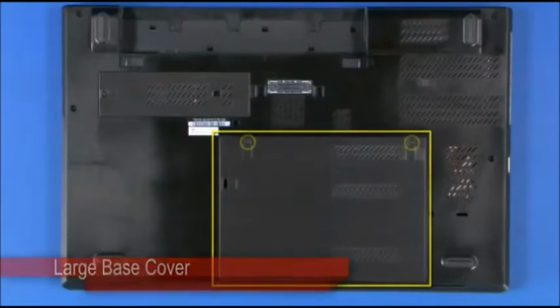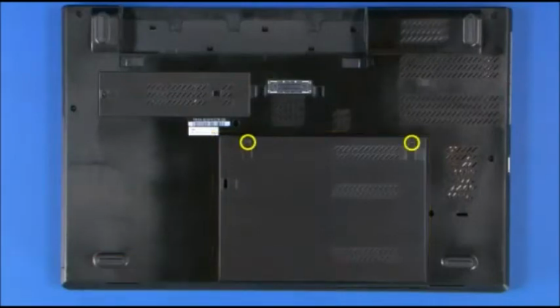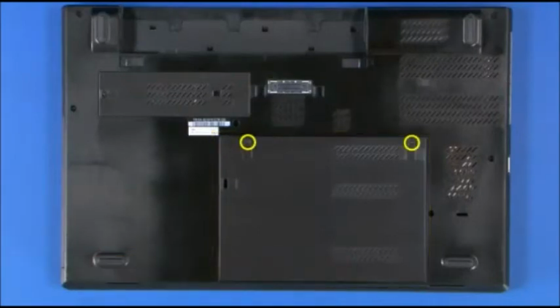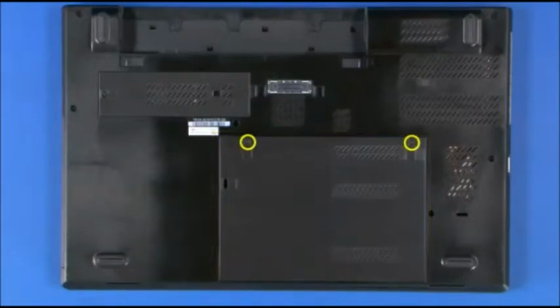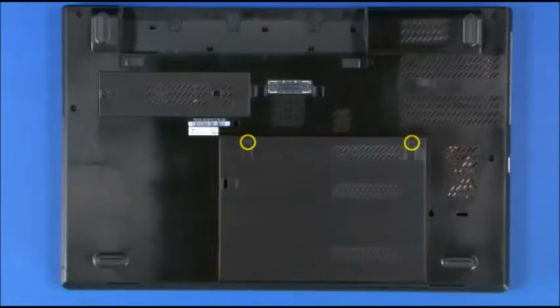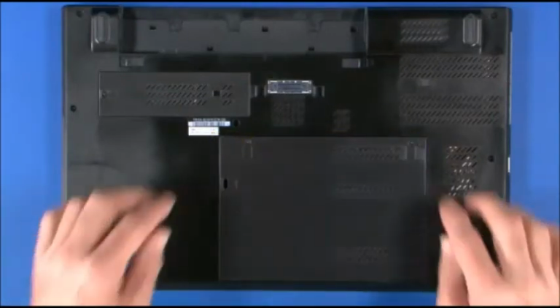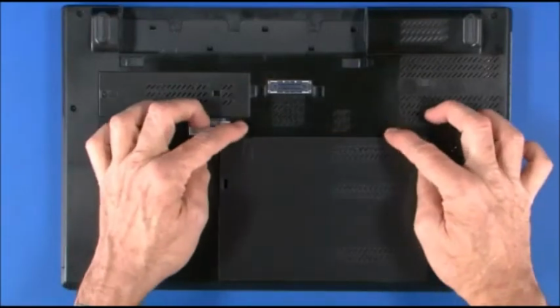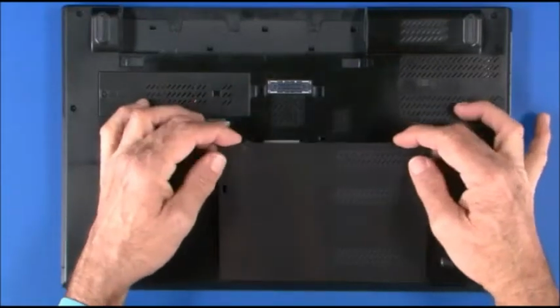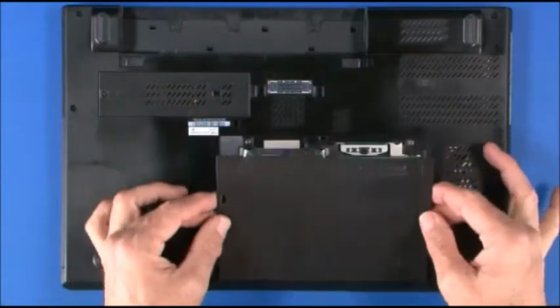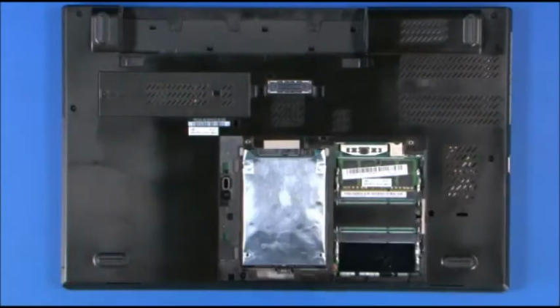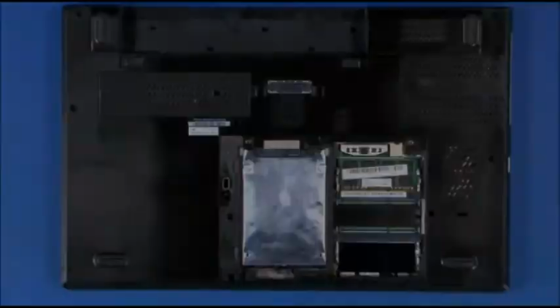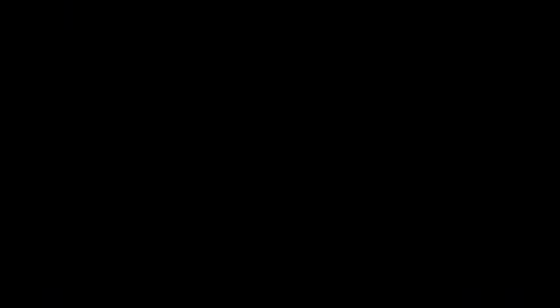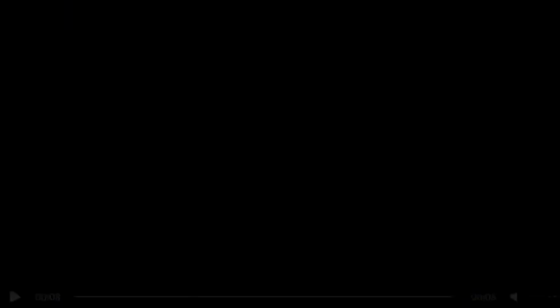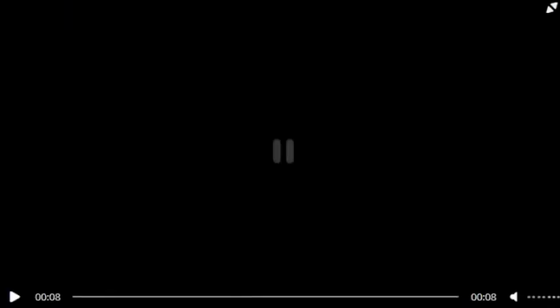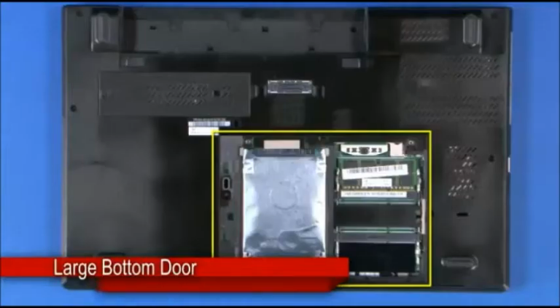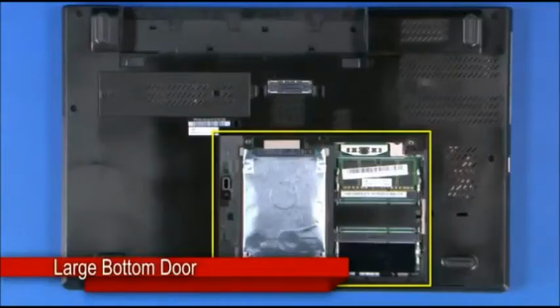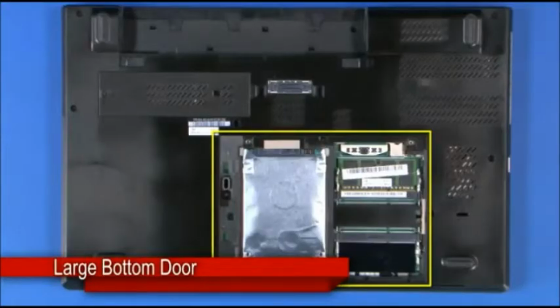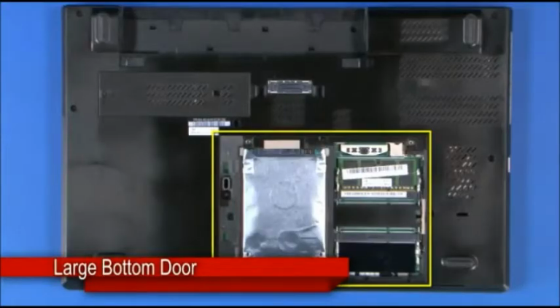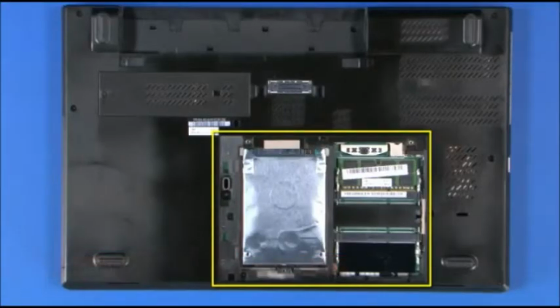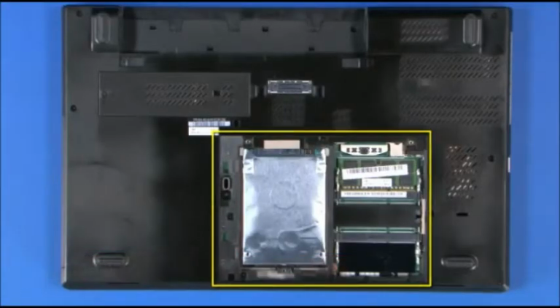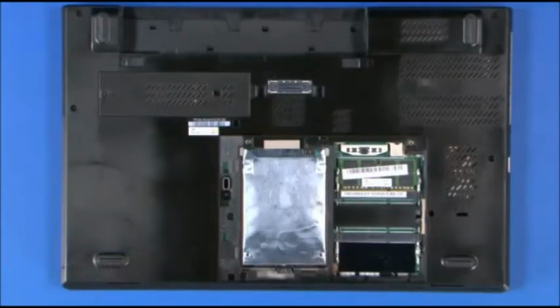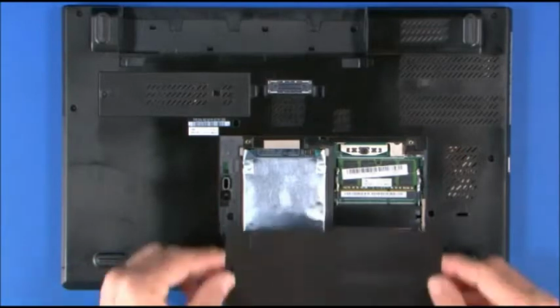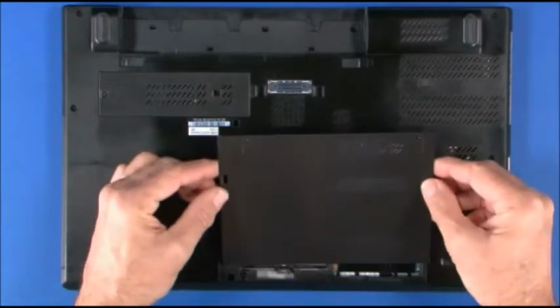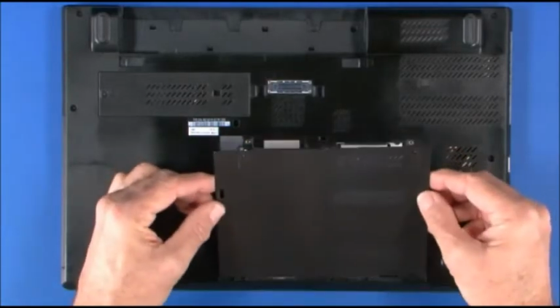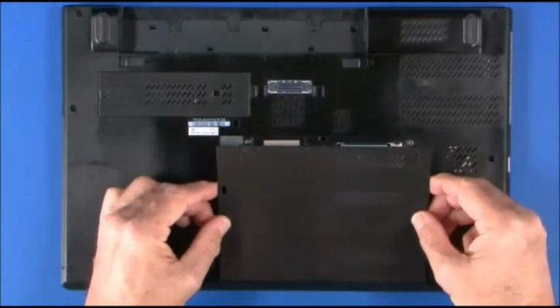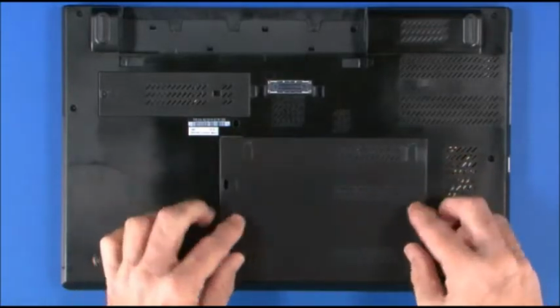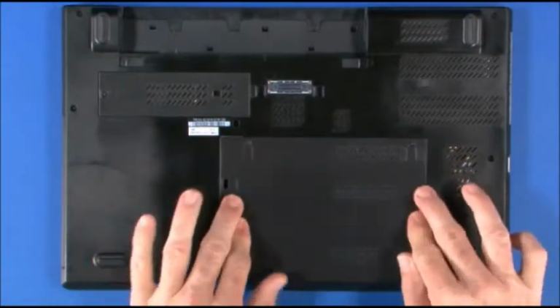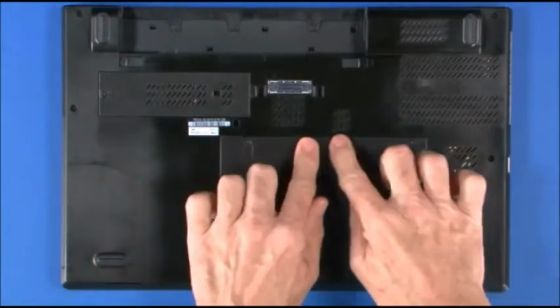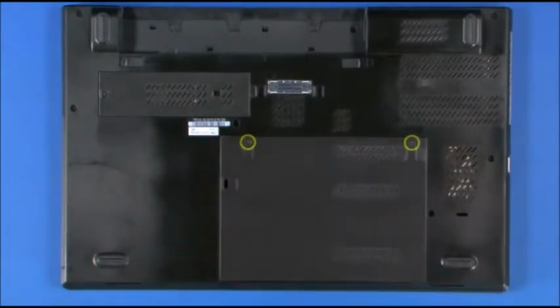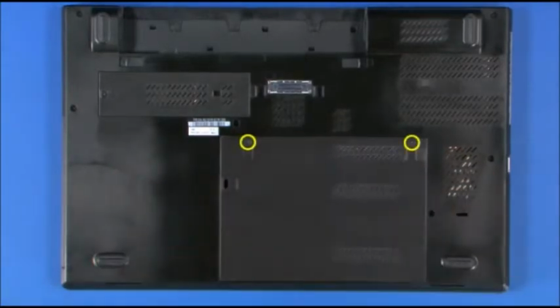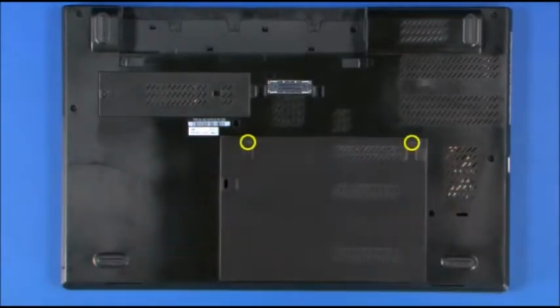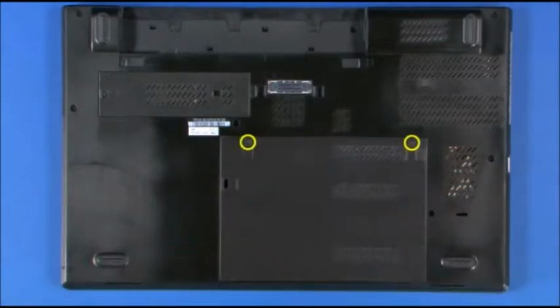Loosen the two captive screws. Unsnap the door and remove it. Align the large base cover and snap it into place. Tighten the two captive screws.